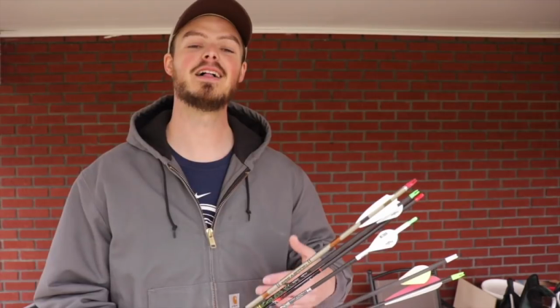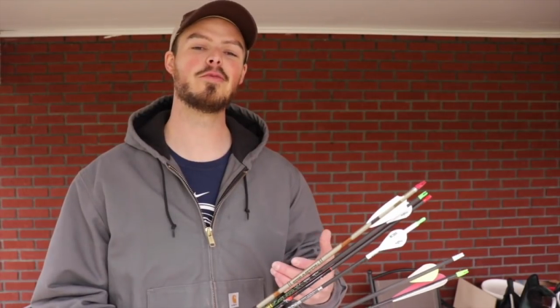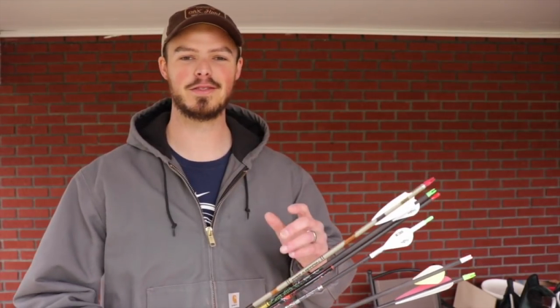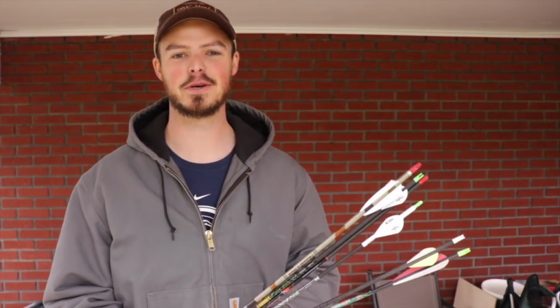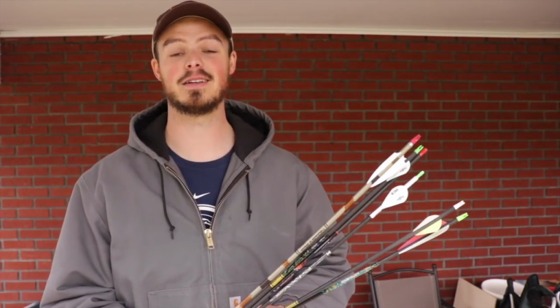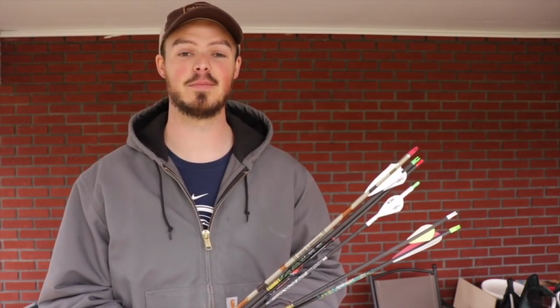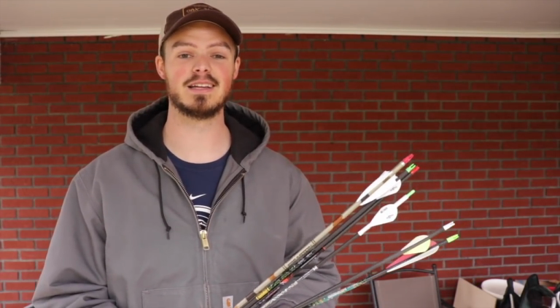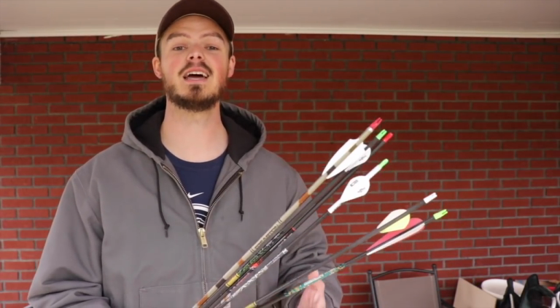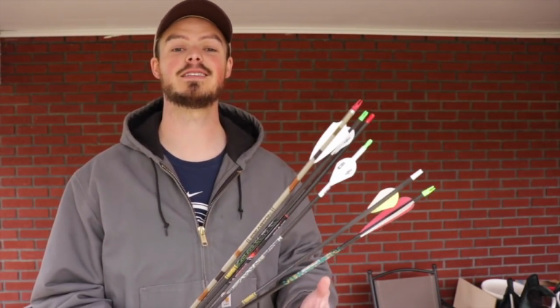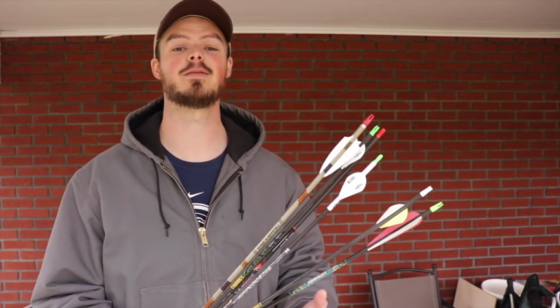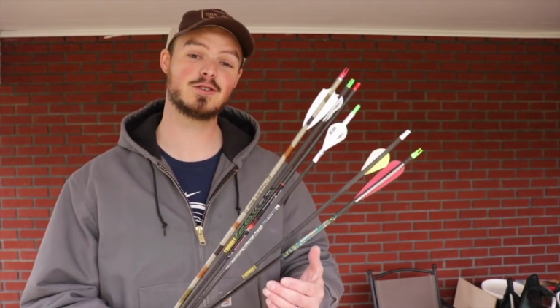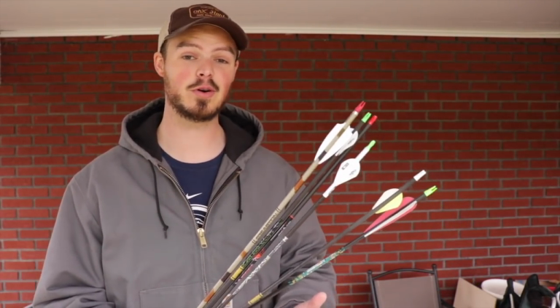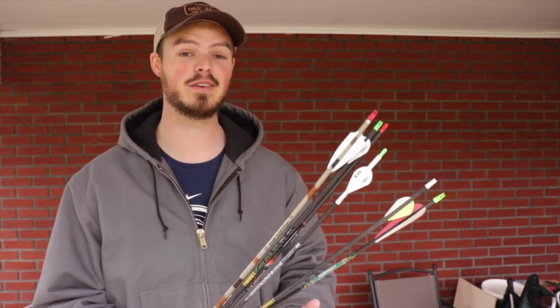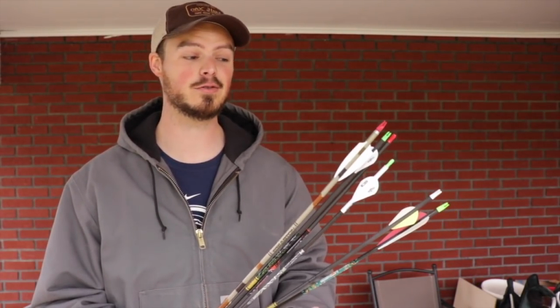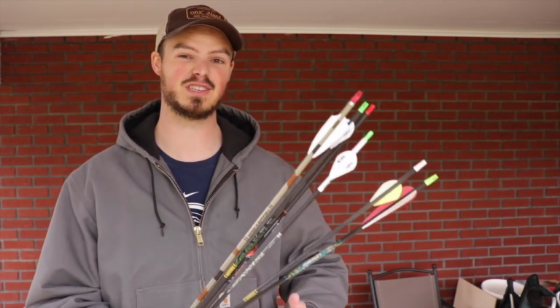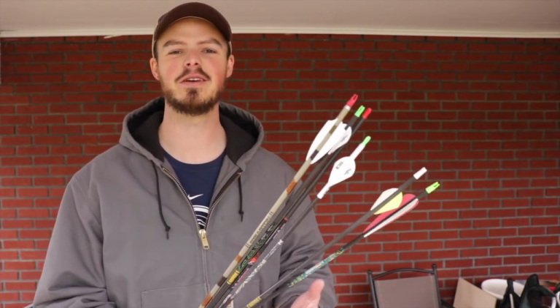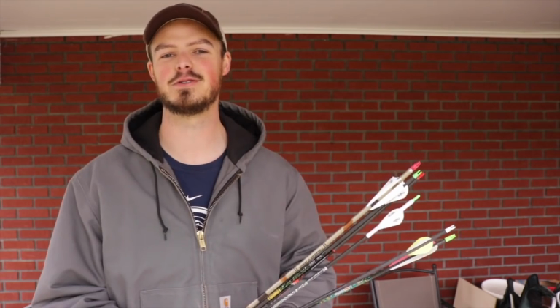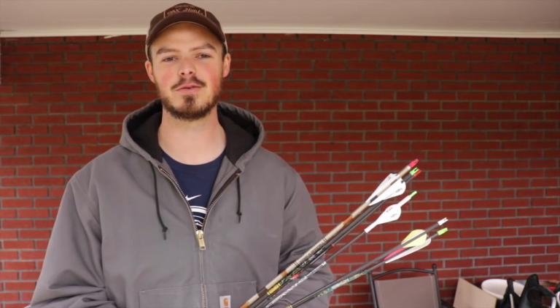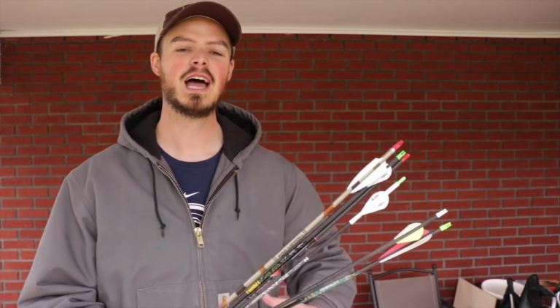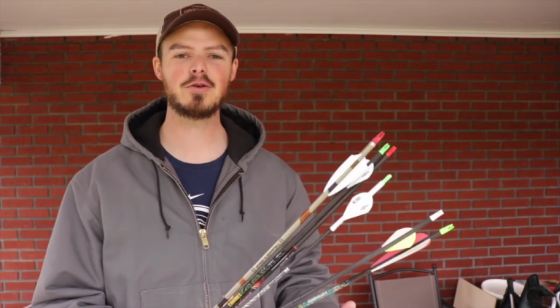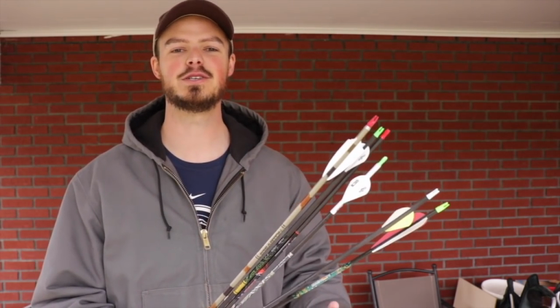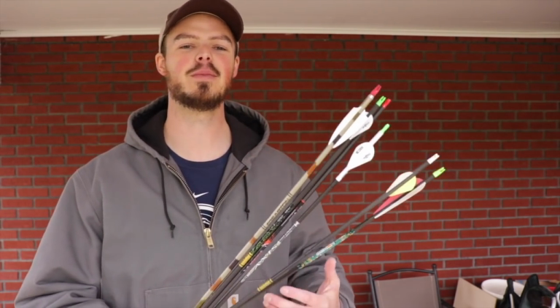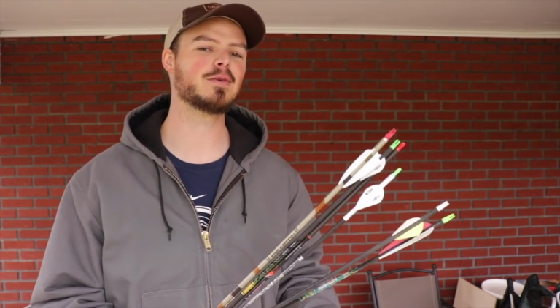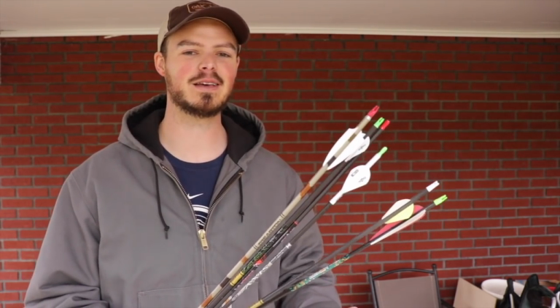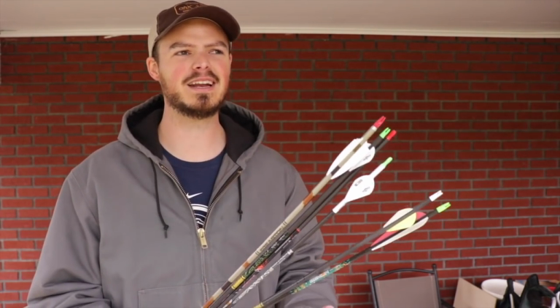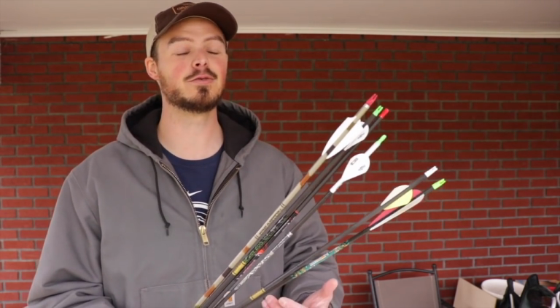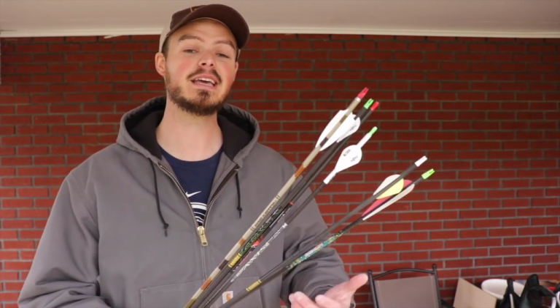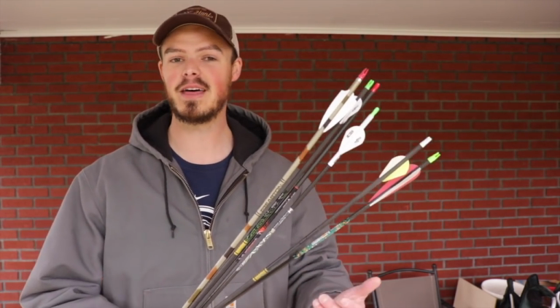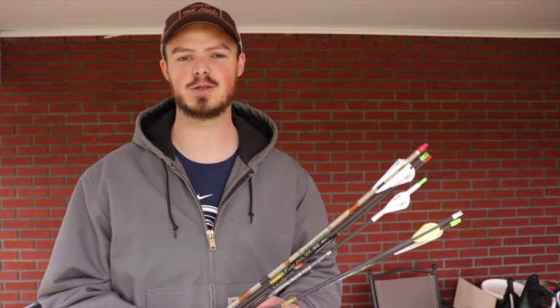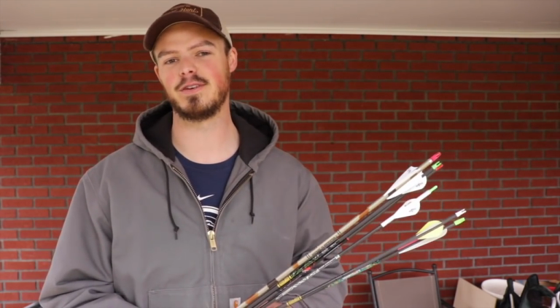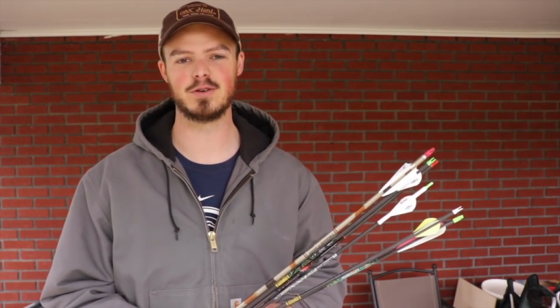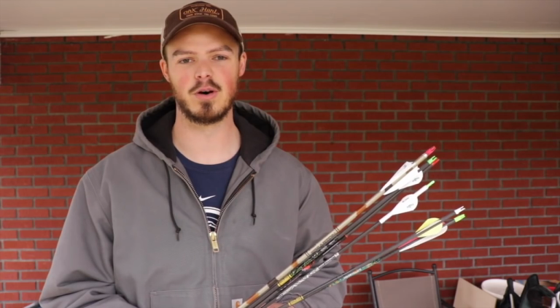Hello everyone, thanks for coming outside today. Today I would like to talk about super heavy arrows, or just heavy arrows in general. How do we achieve them? How do we get them? And is there really that much benefit from using one?